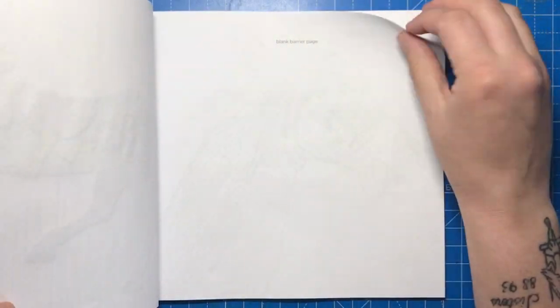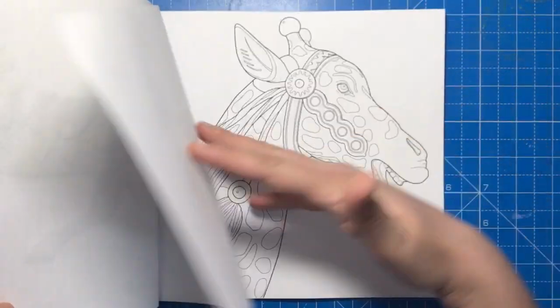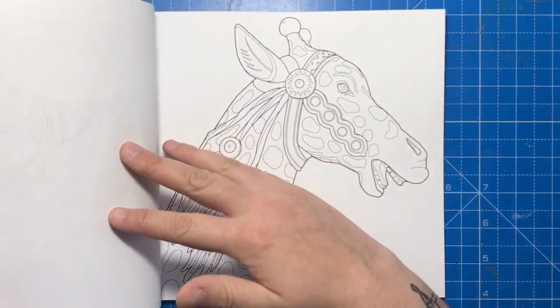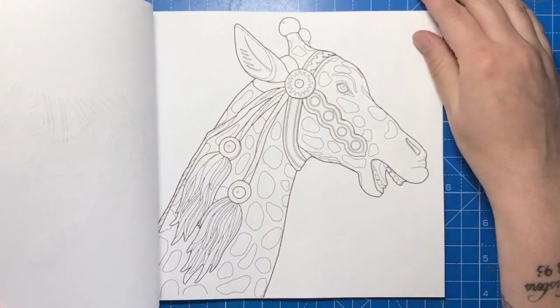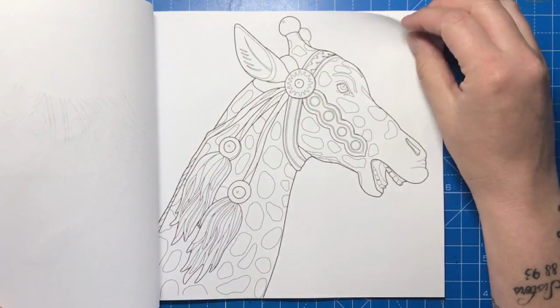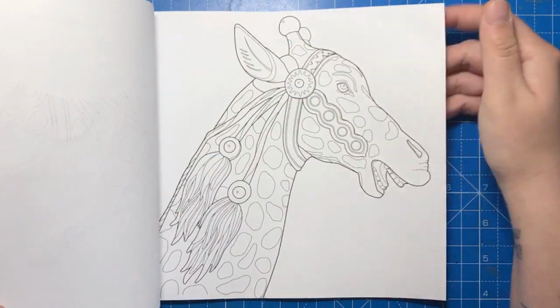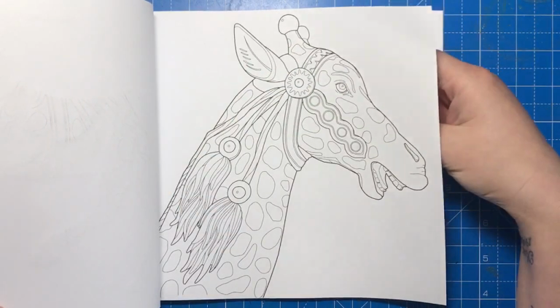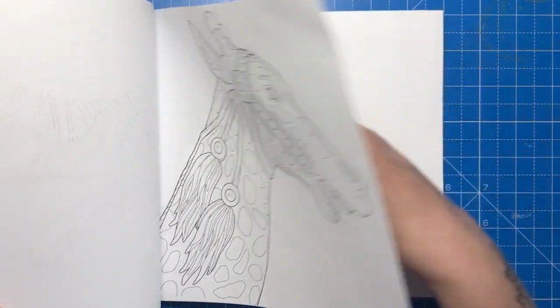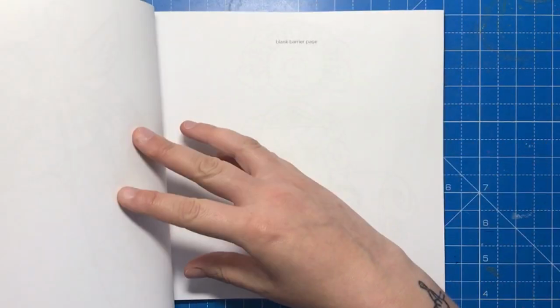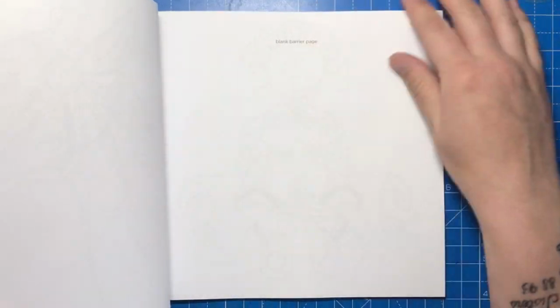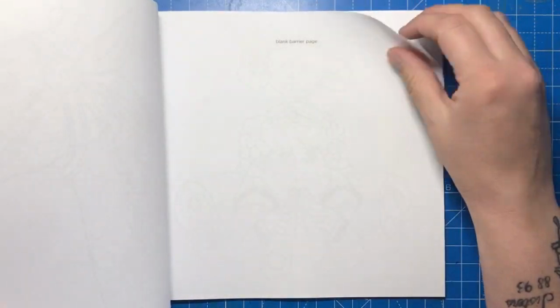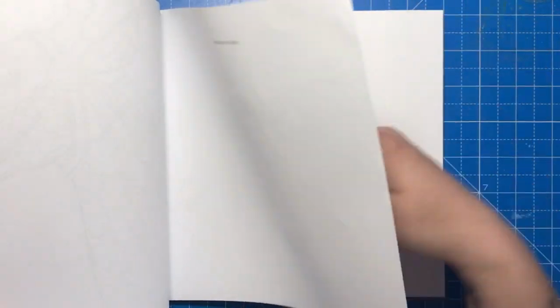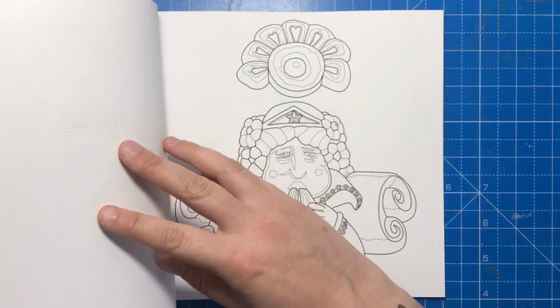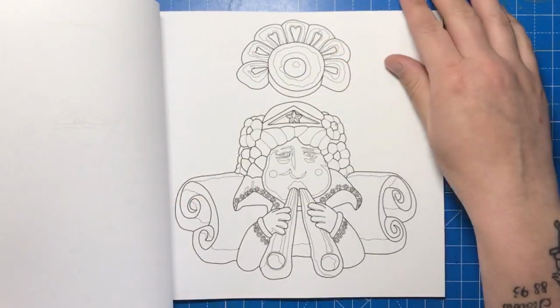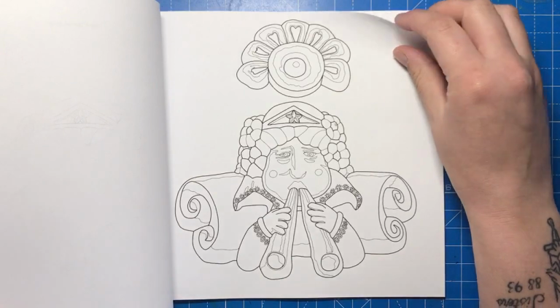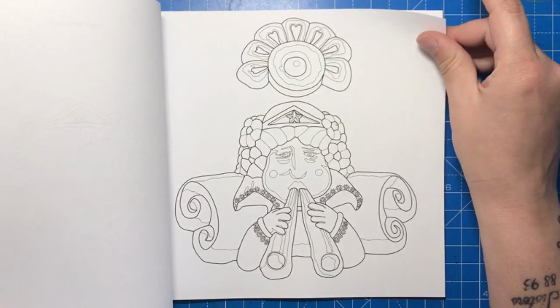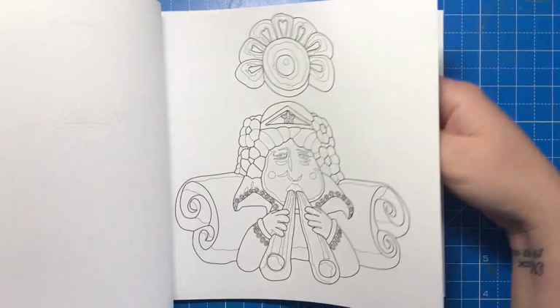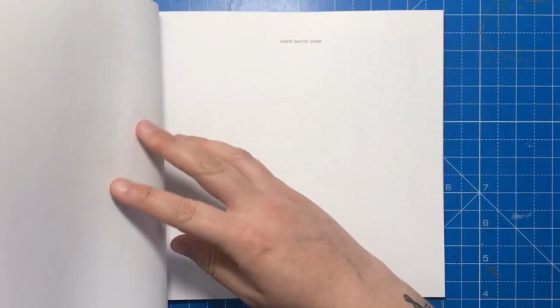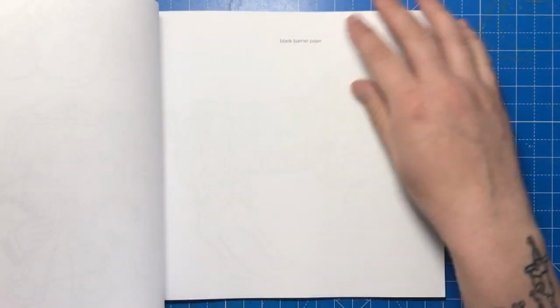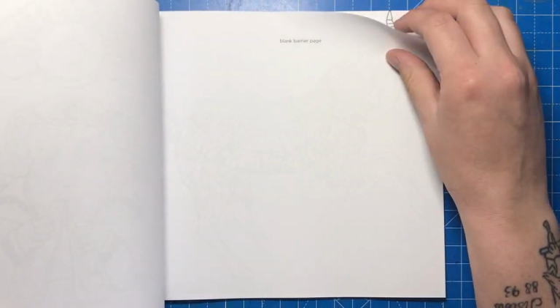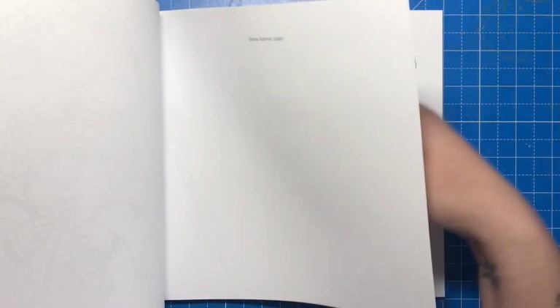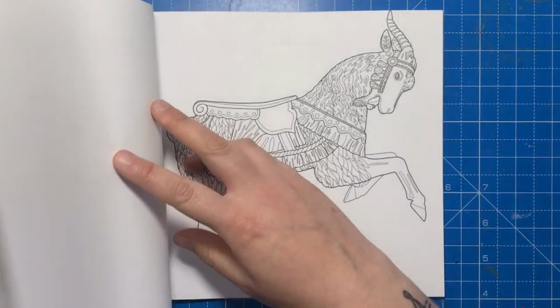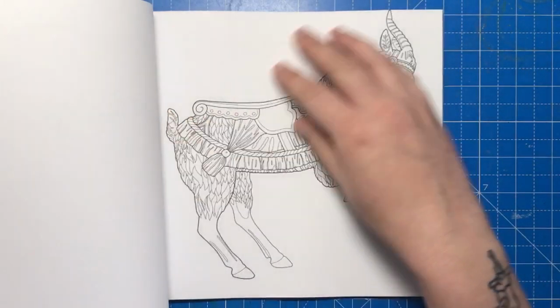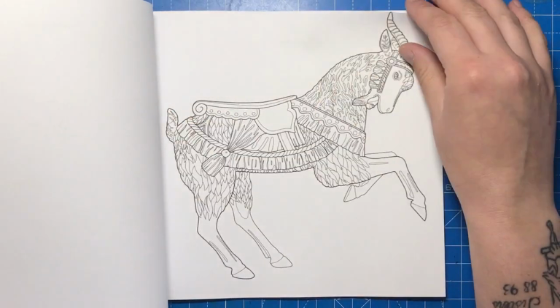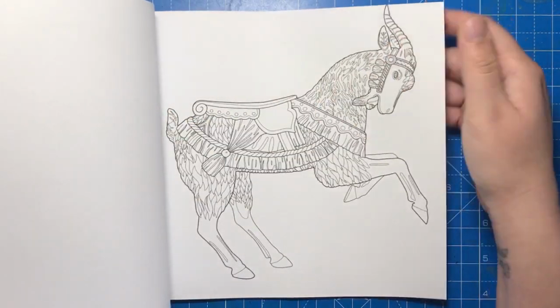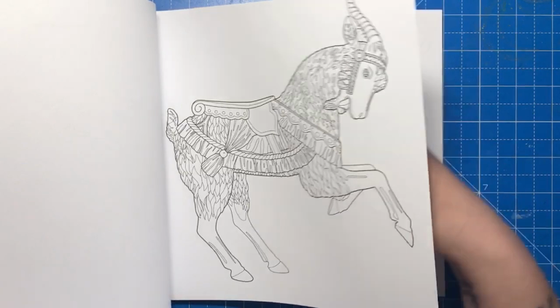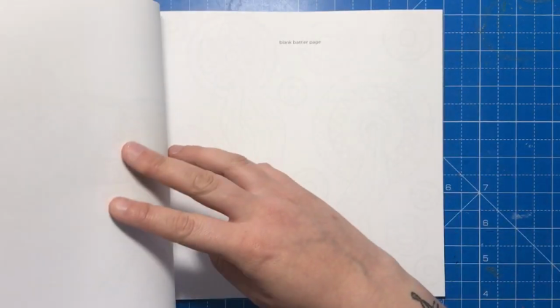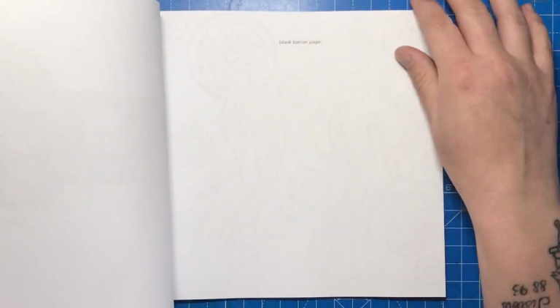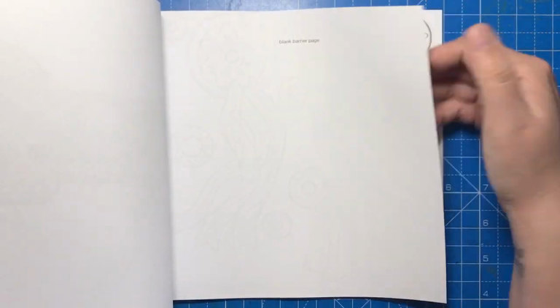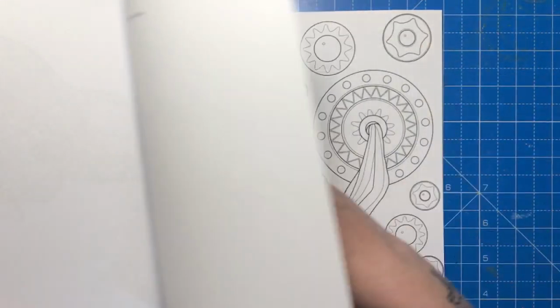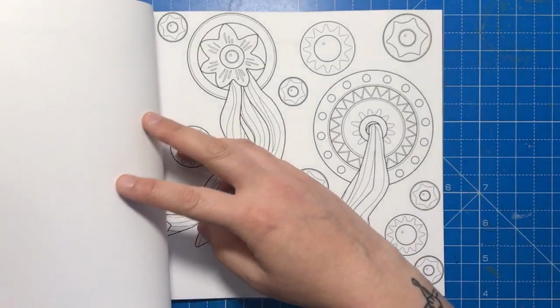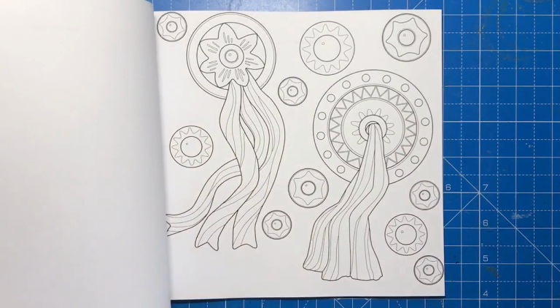These images really do showcase the craftsmanship and work gone into creating these icons of our childhood, and it's especially interesting to be able to input the names online and look at the real ones. It can give you inspiration on how to colour them, or you can just use your own palette like I did.